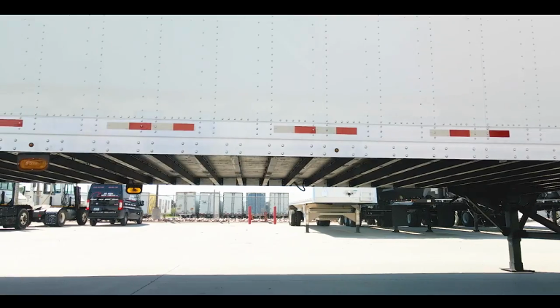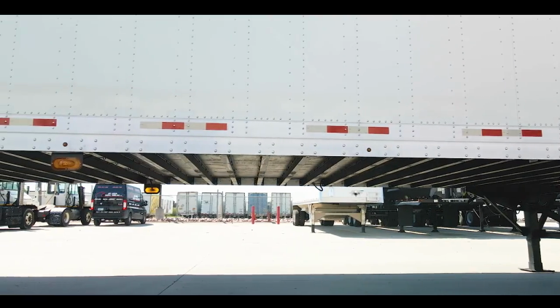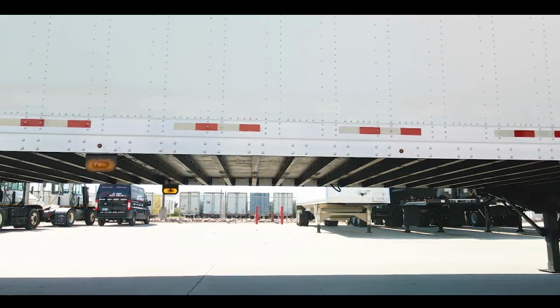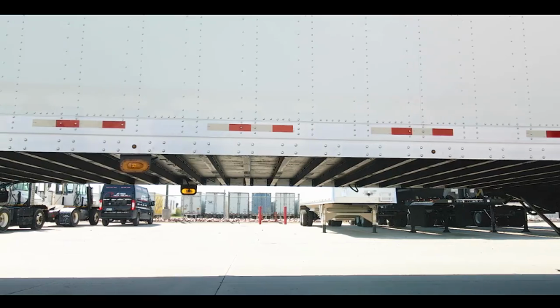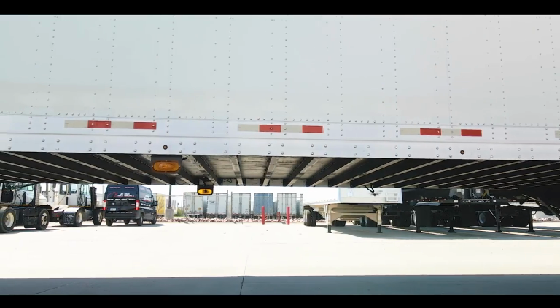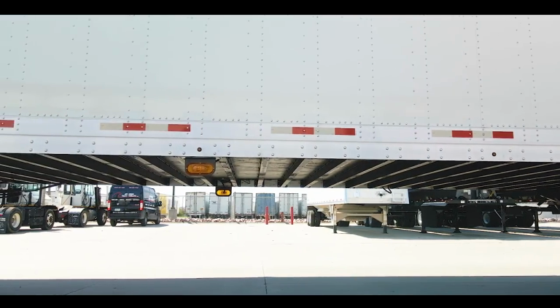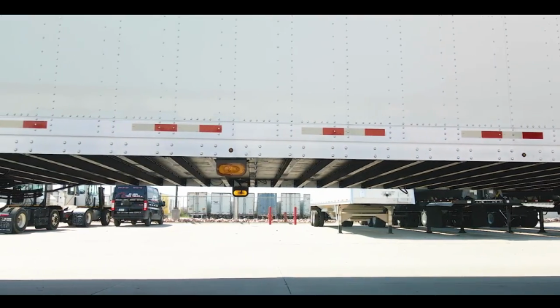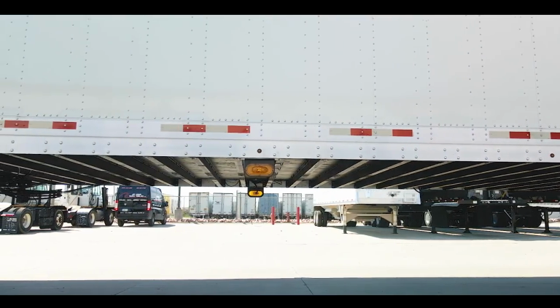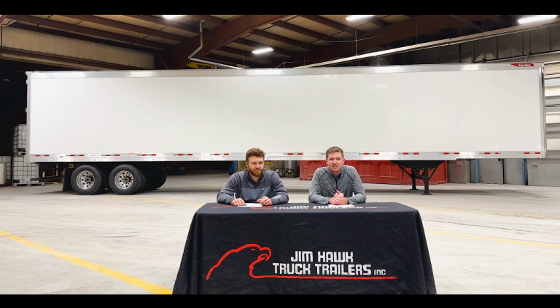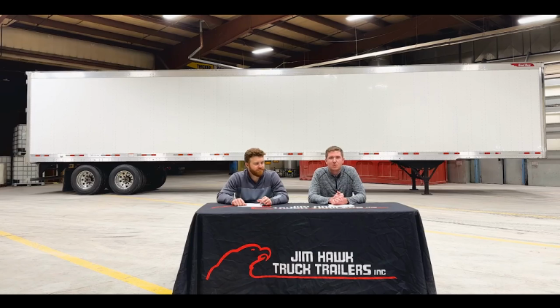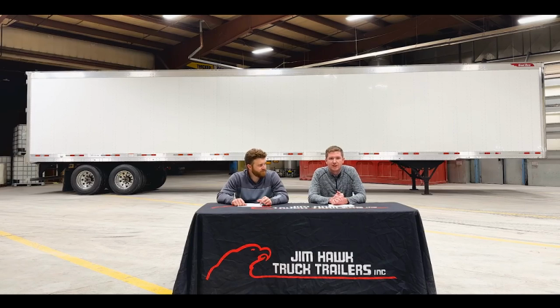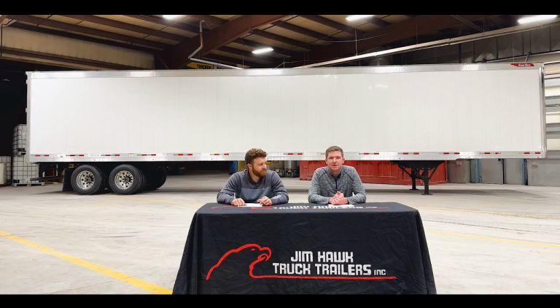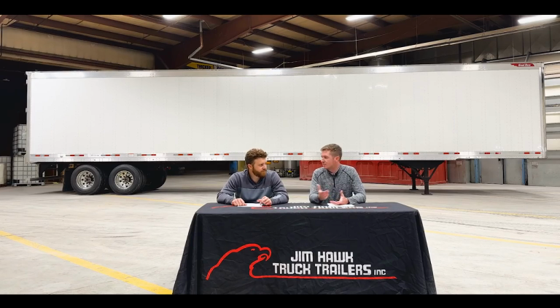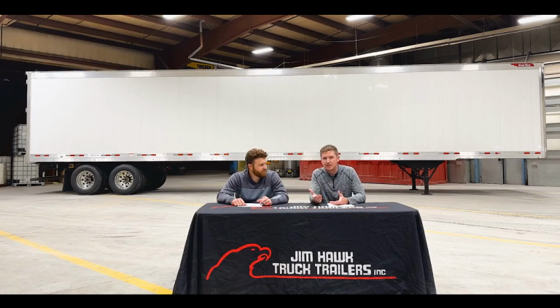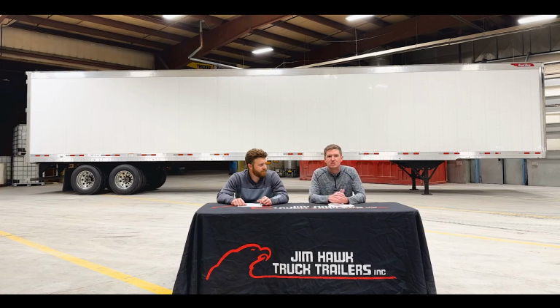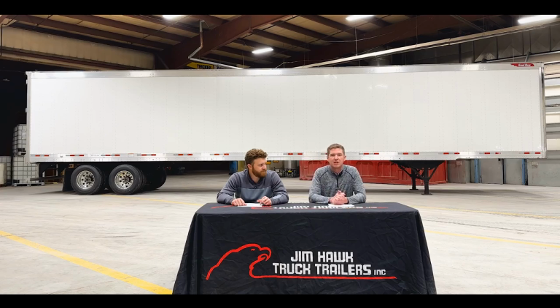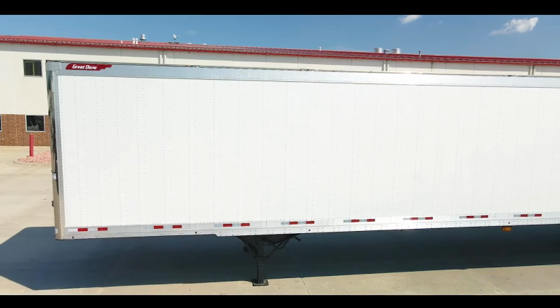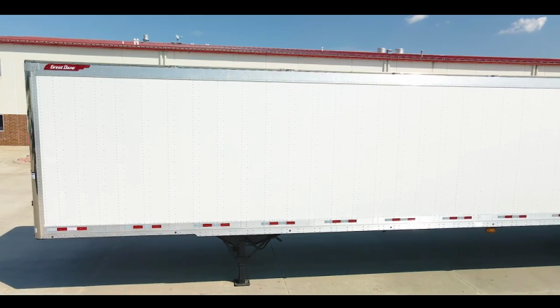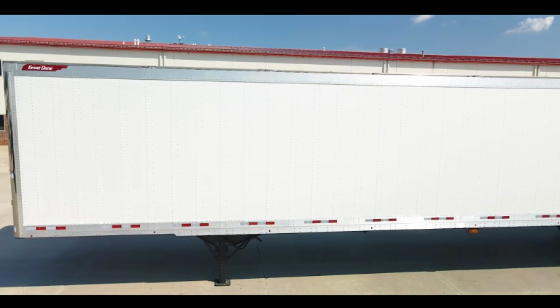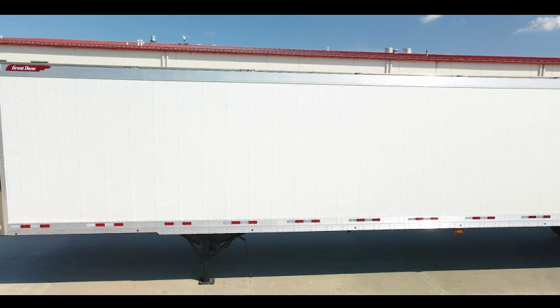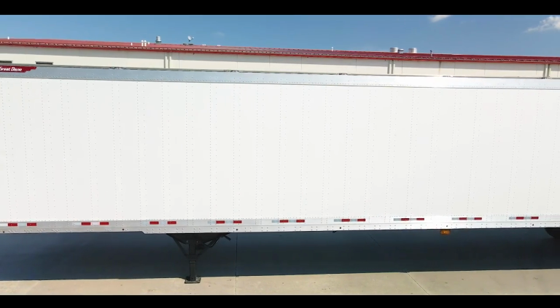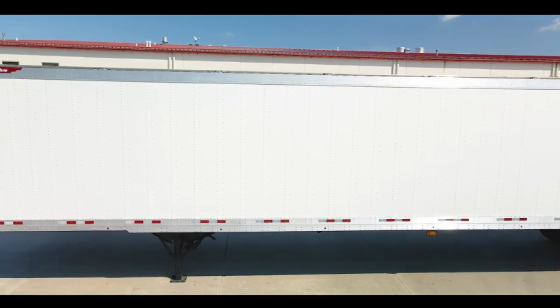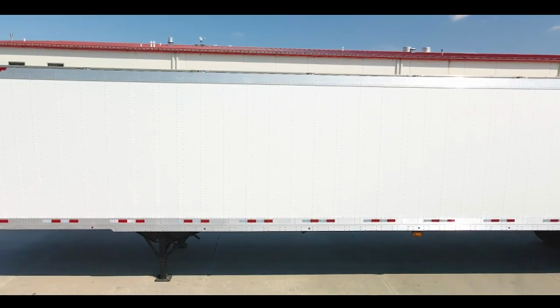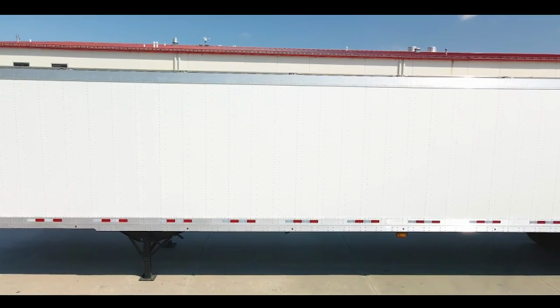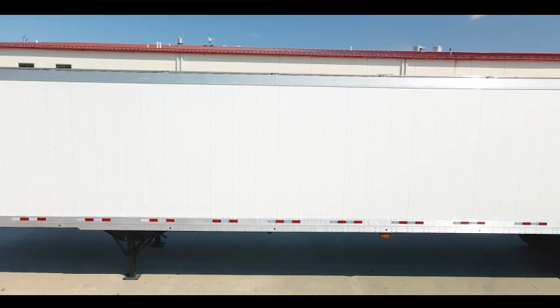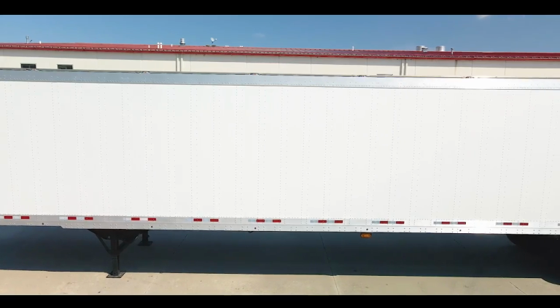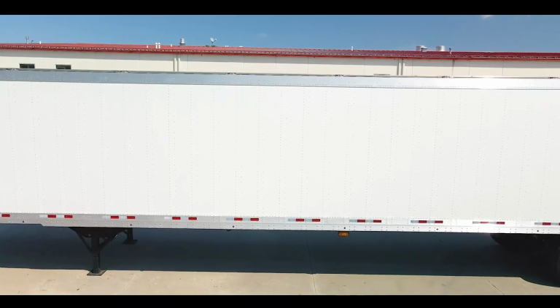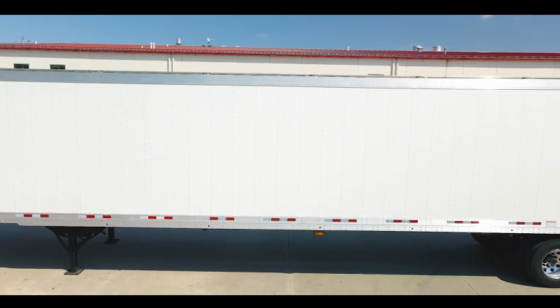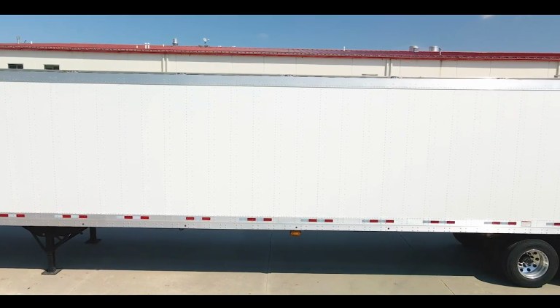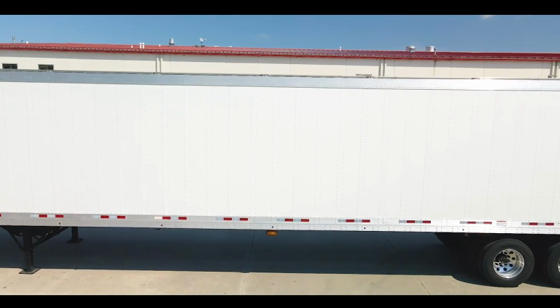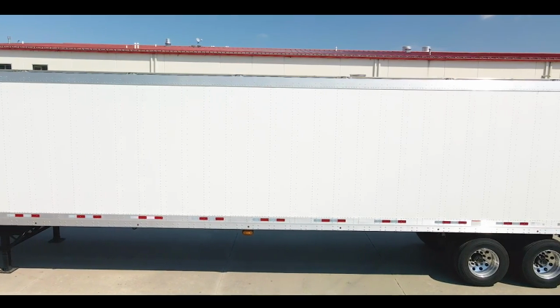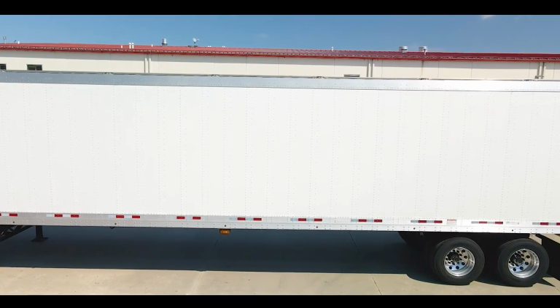With that being said, Nick, why don't we dive on into some of the specs. This is a CS1 Dry Van, meaning that it's a sheet and post style van. It has logistics posts that are tied in both to the top as well as the bottom rail, and also has 53 feet of Great Dane's thermoplastic lining.